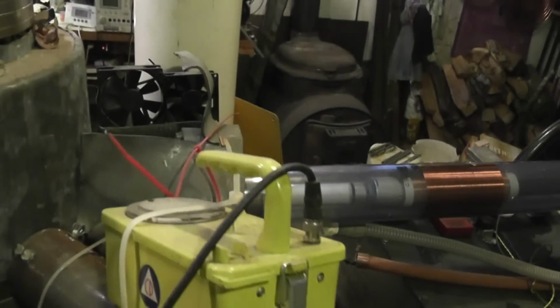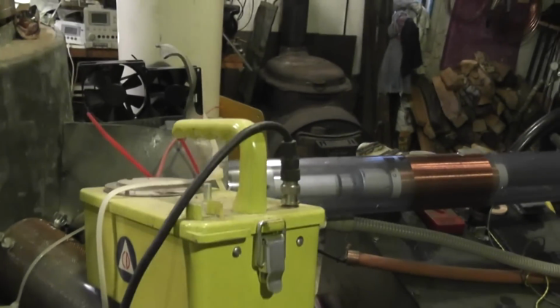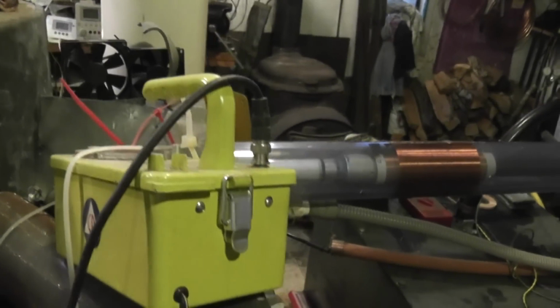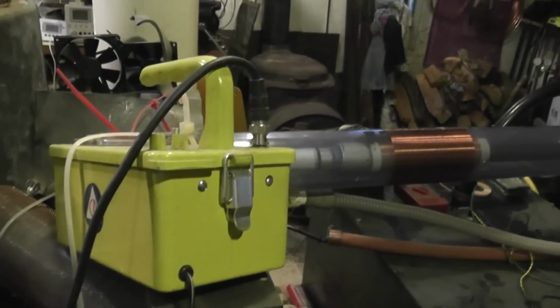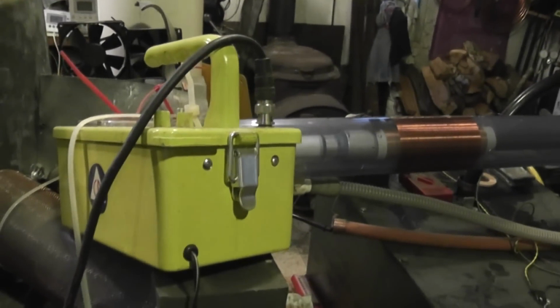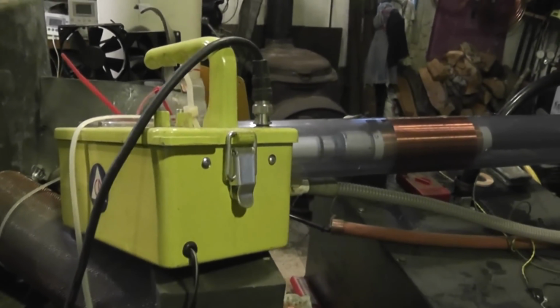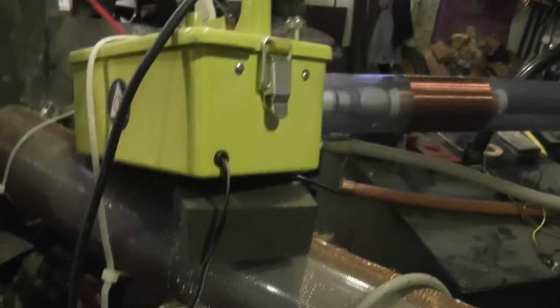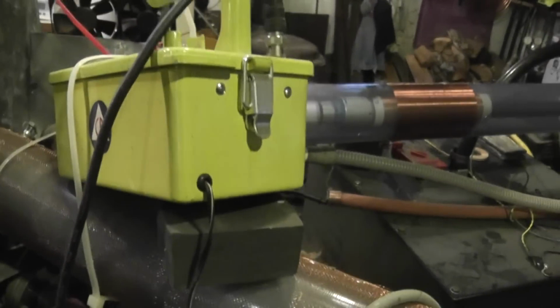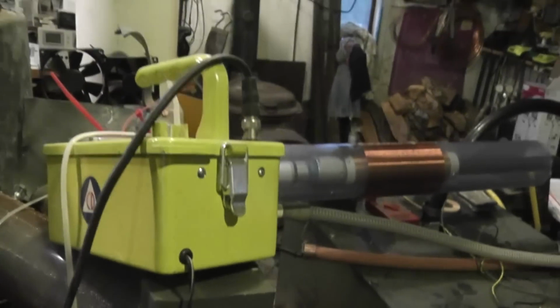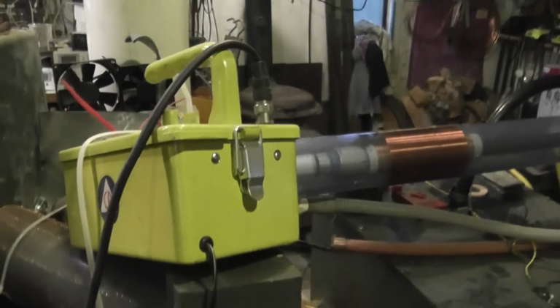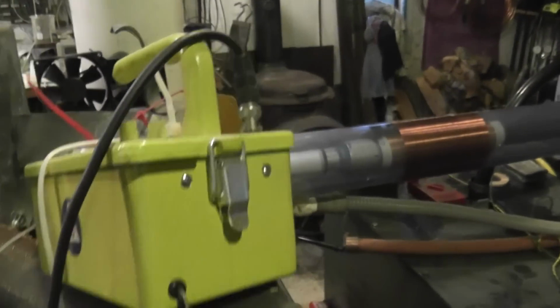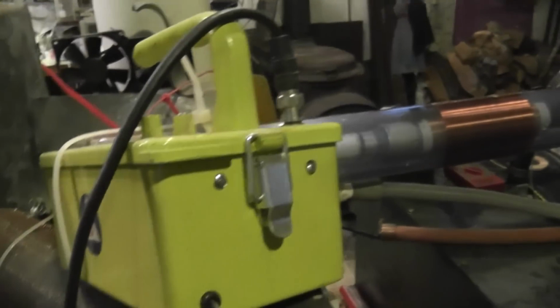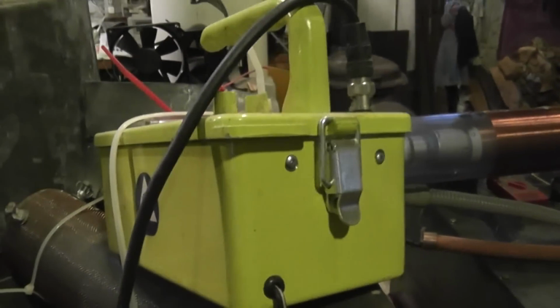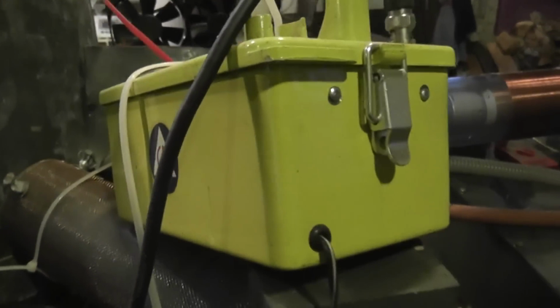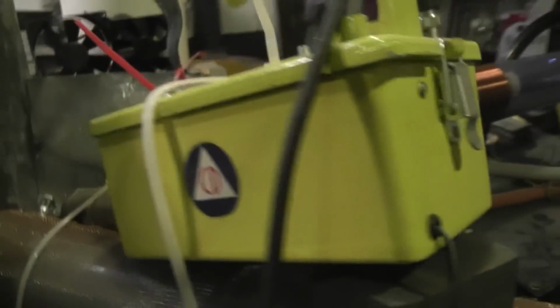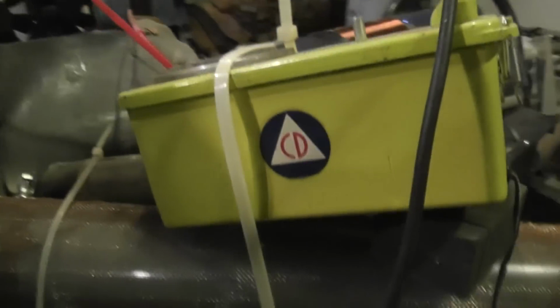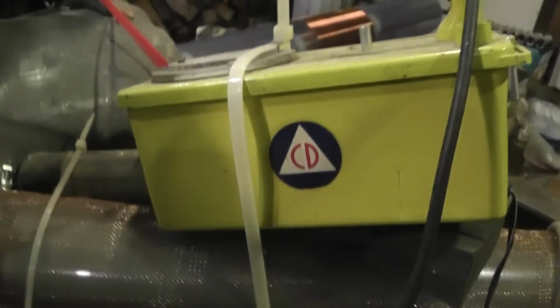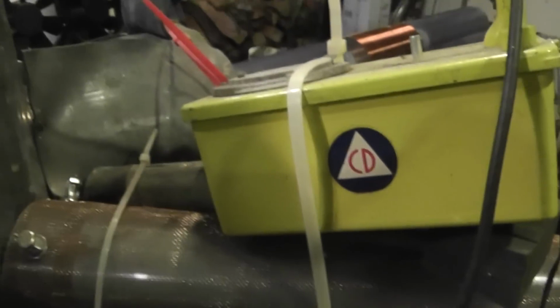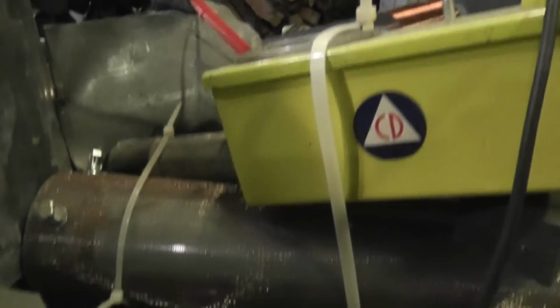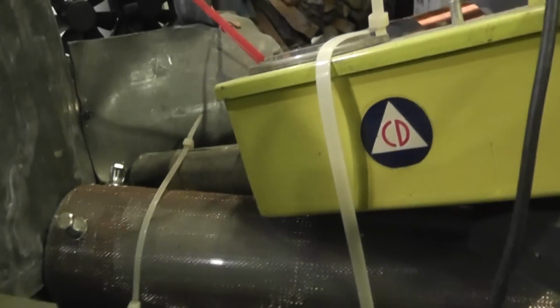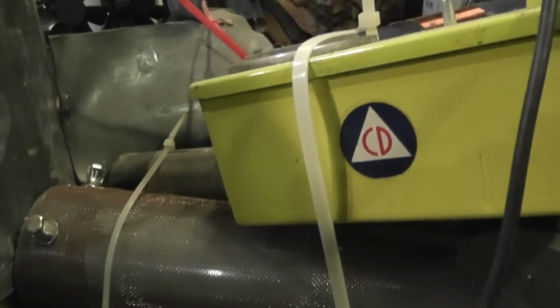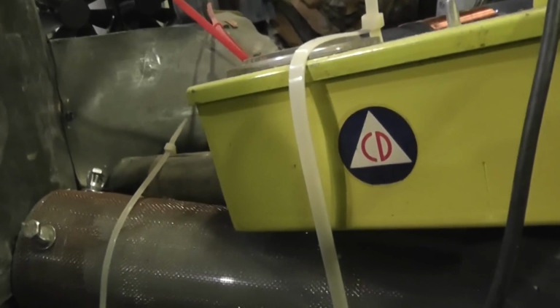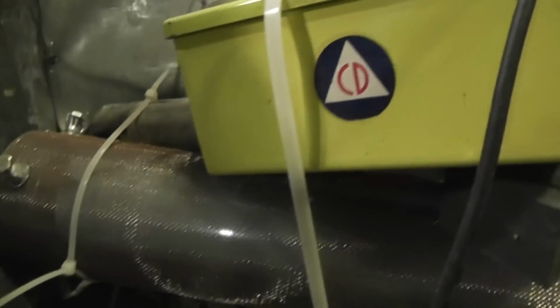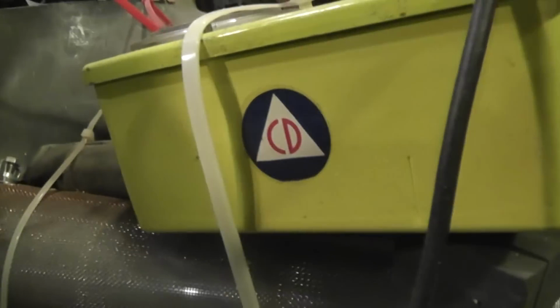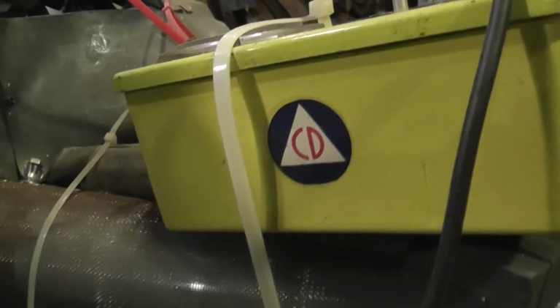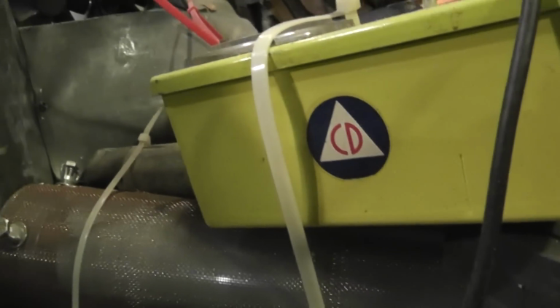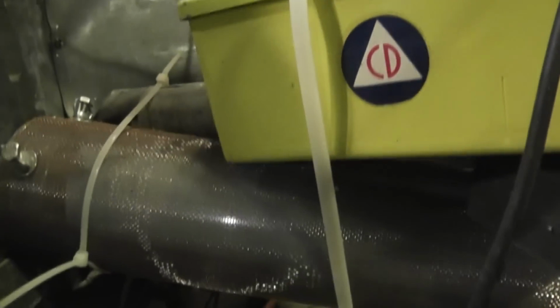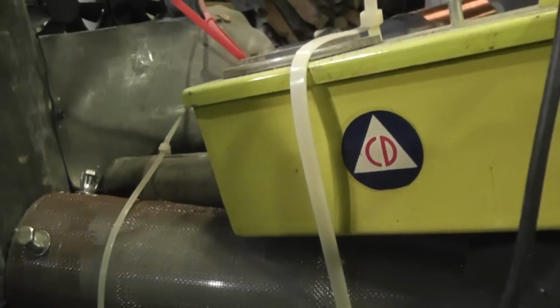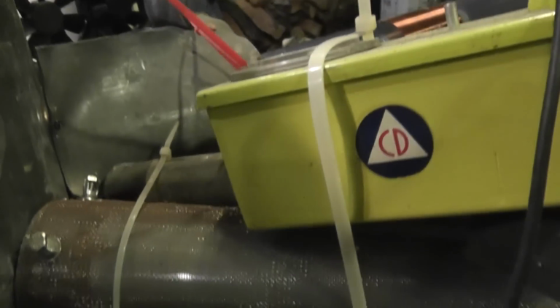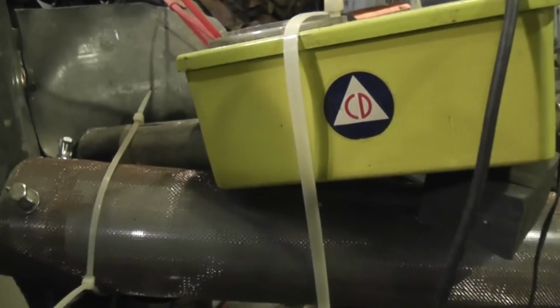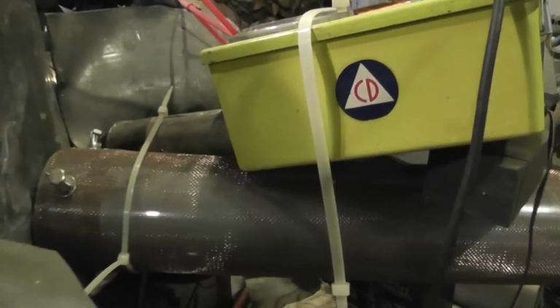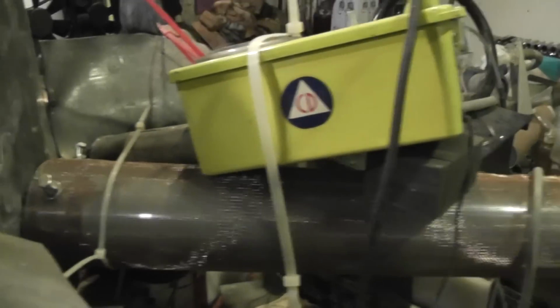The data we actually log is from this thing, which used to be a civil defense detector but has completely changed internals. It's a HORNIAC detector that only detects fast neutrons. So I've got a HORNIAC button and a photomultiplier in it.